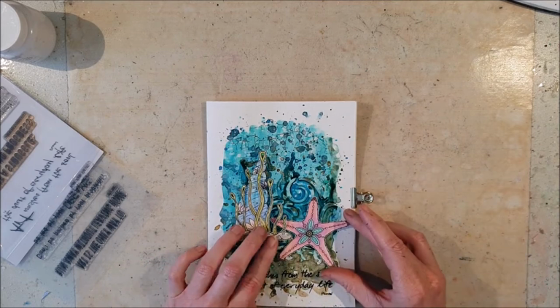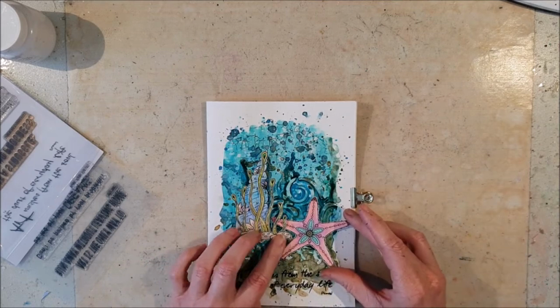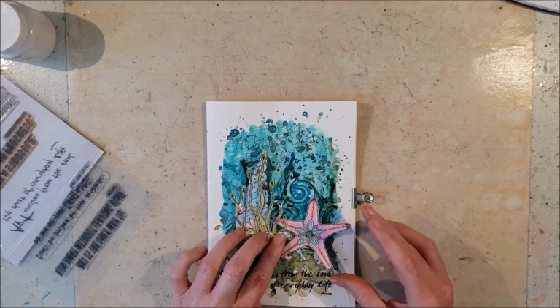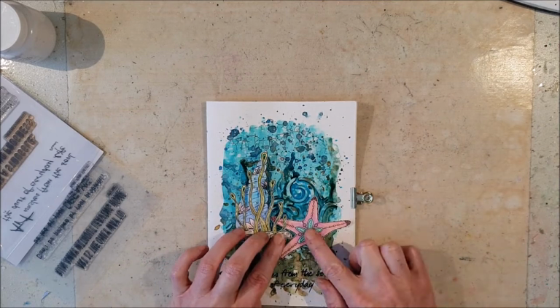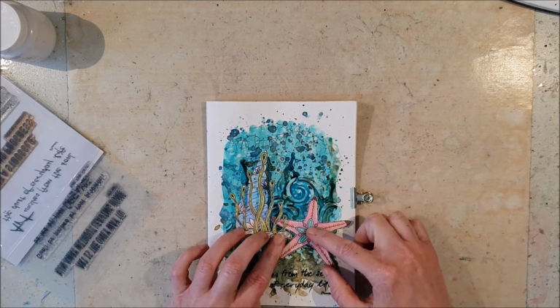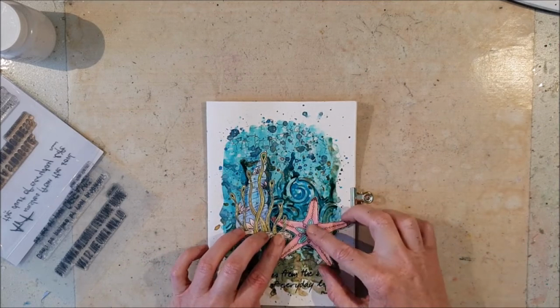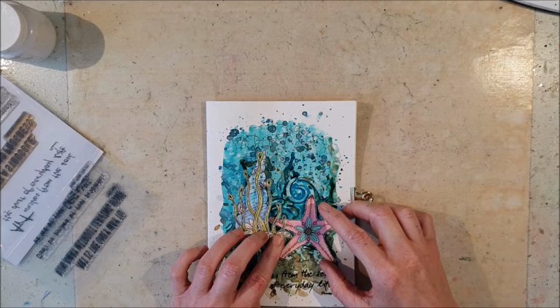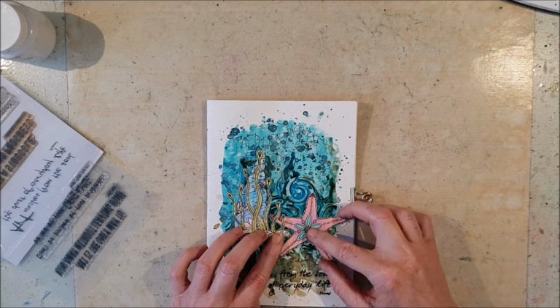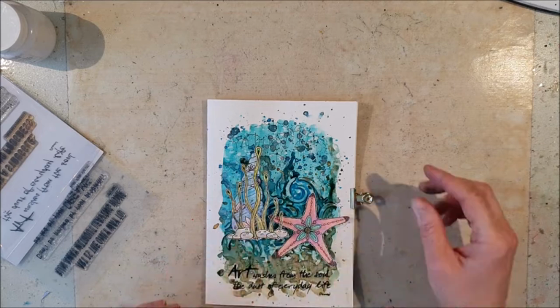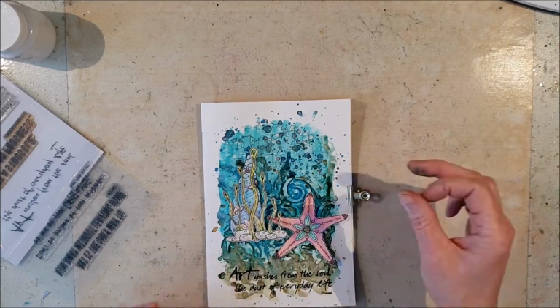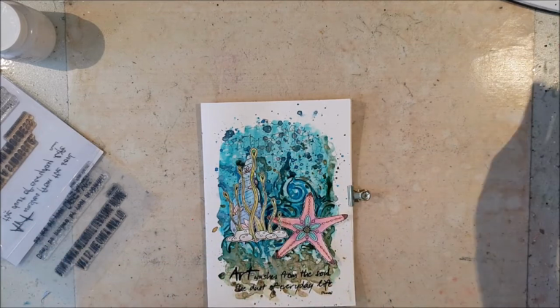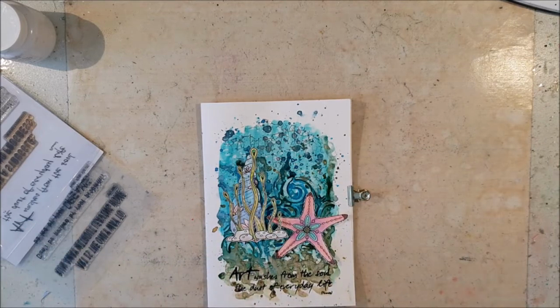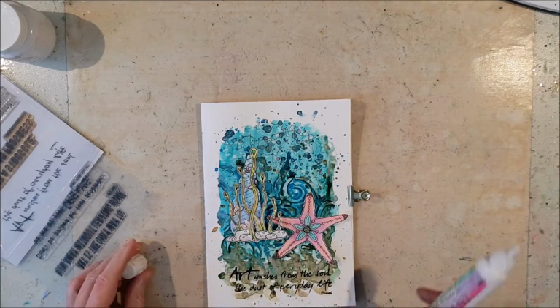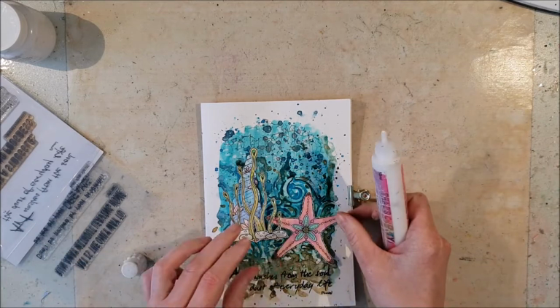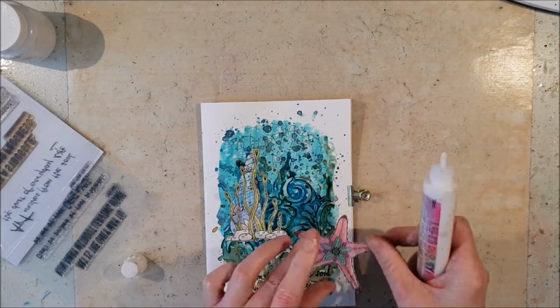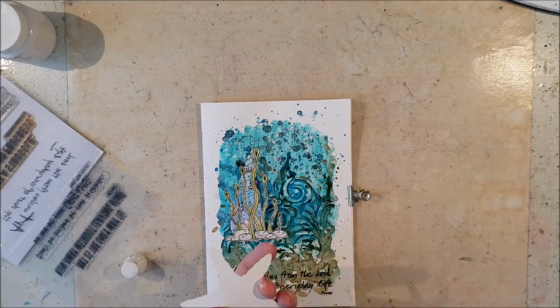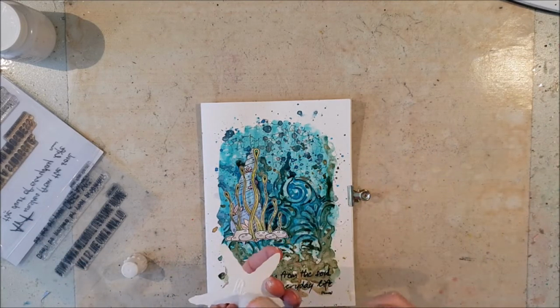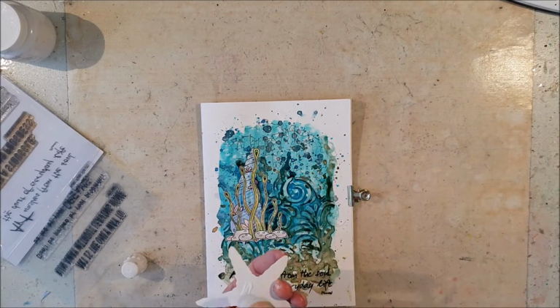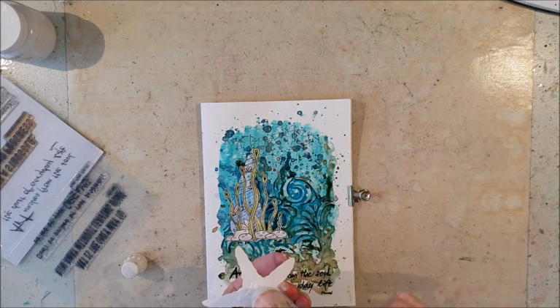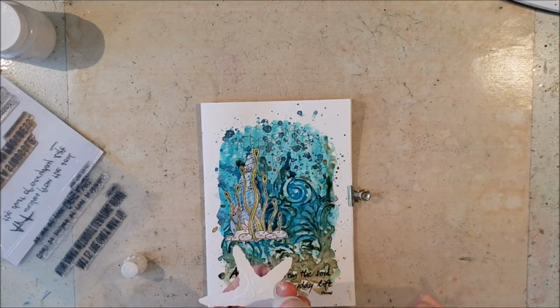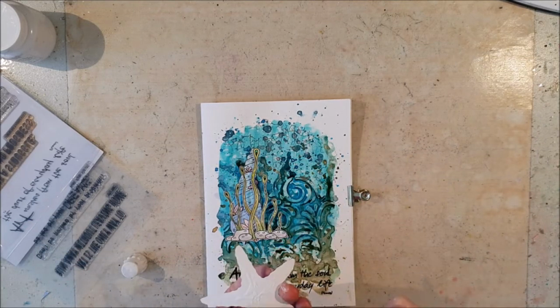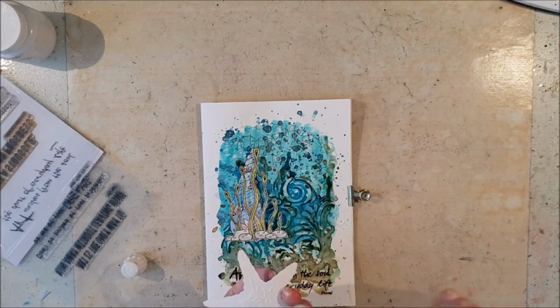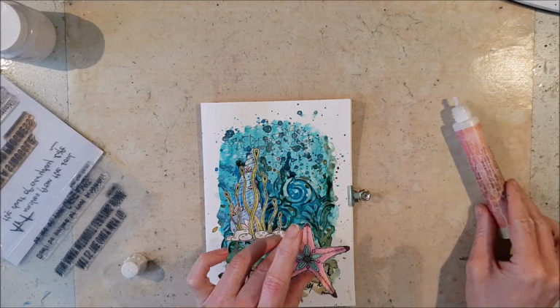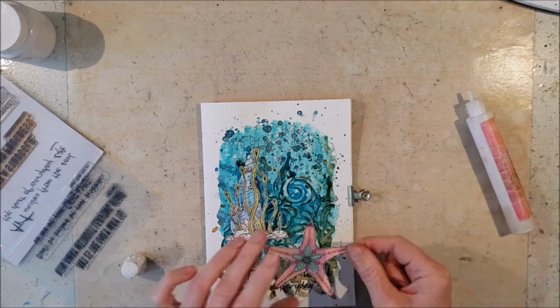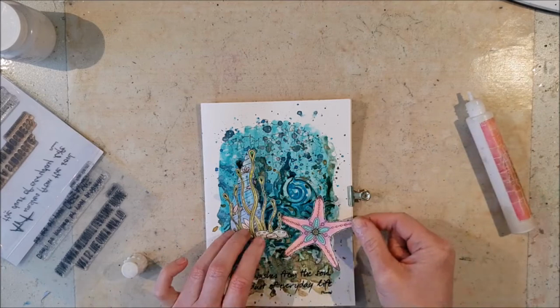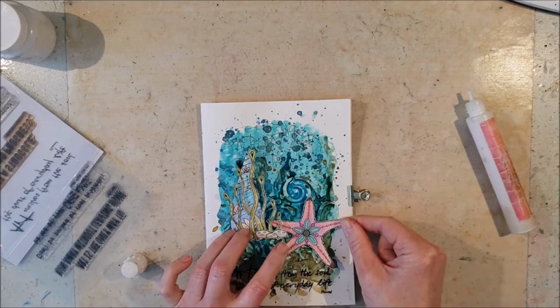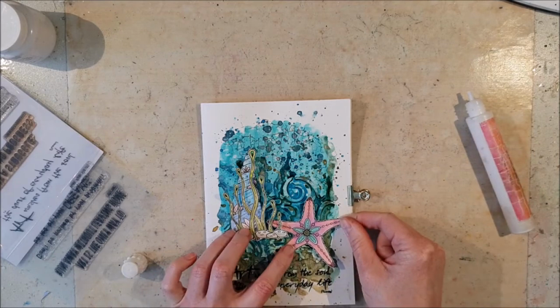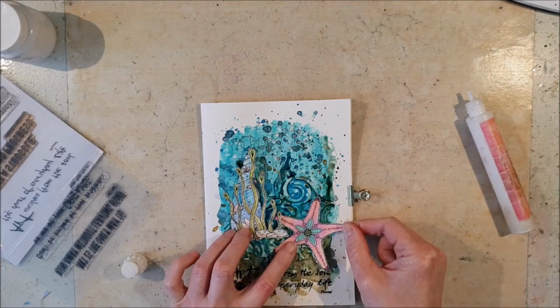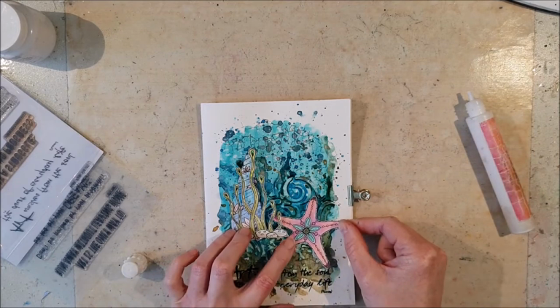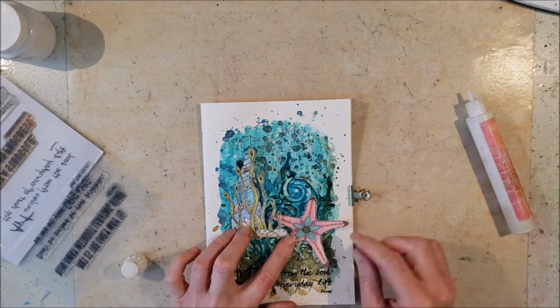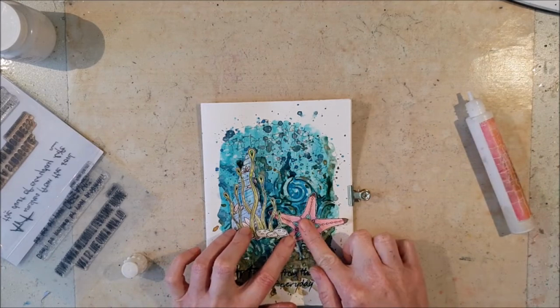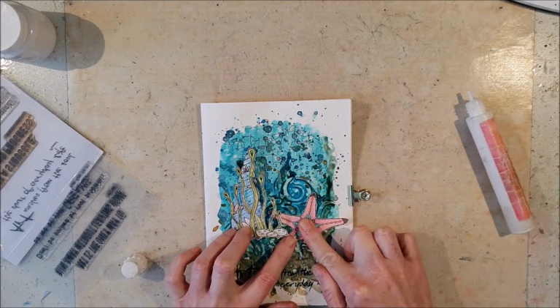I used some of my drawings that I have cut out and glued them down on the page.